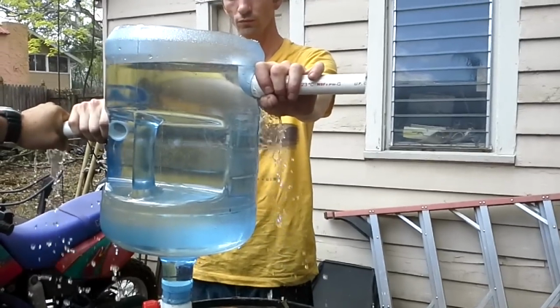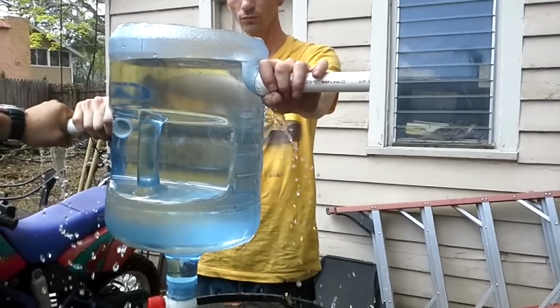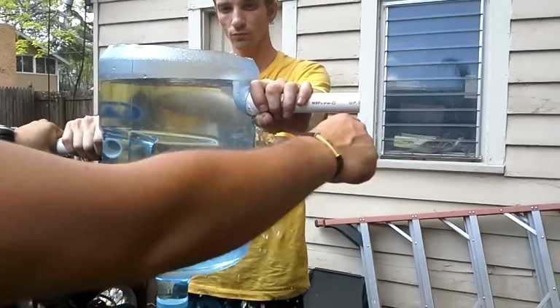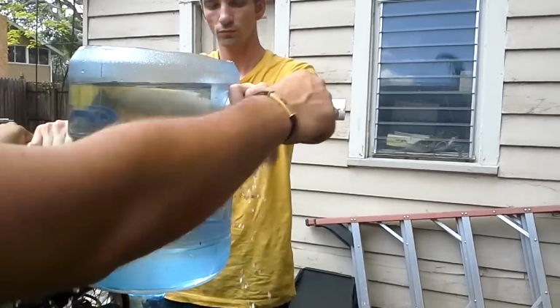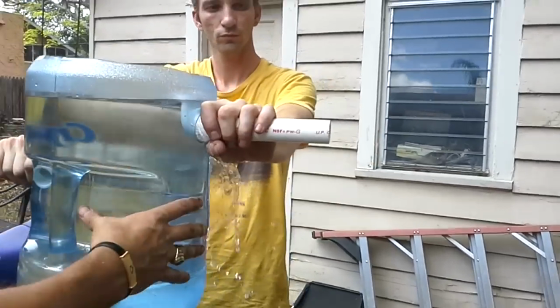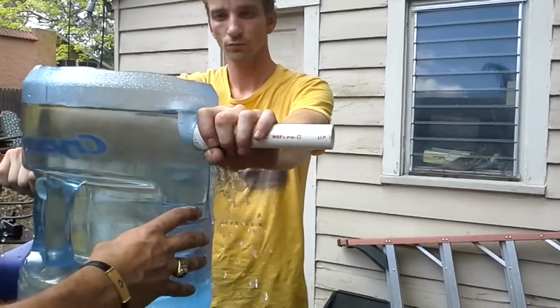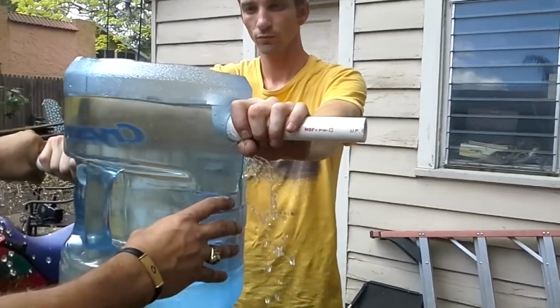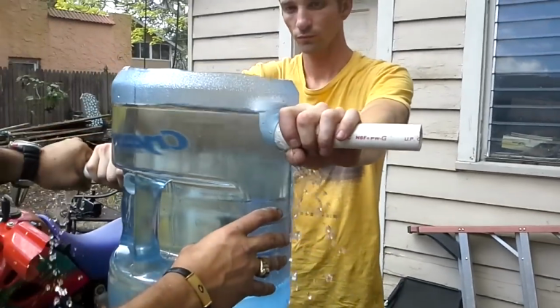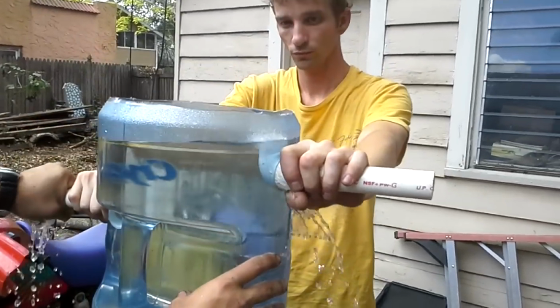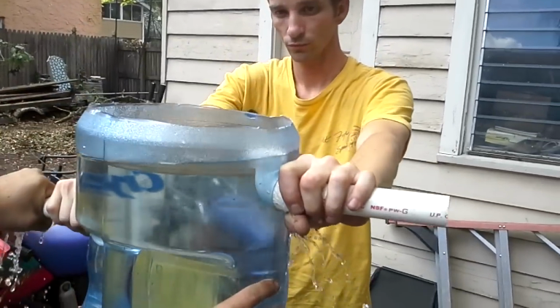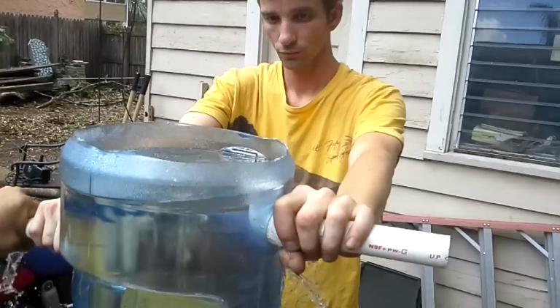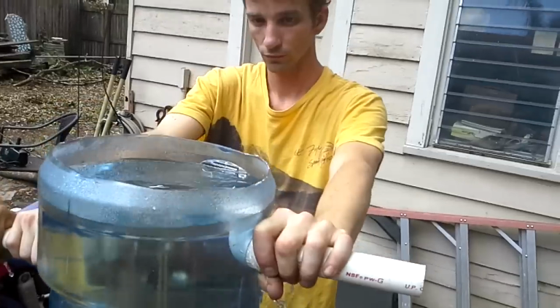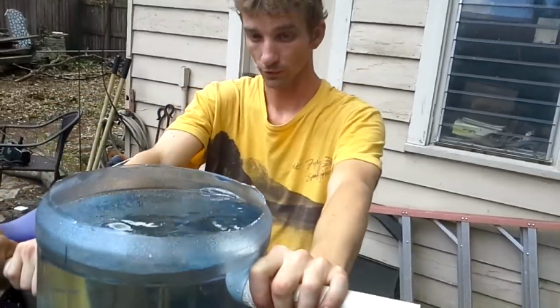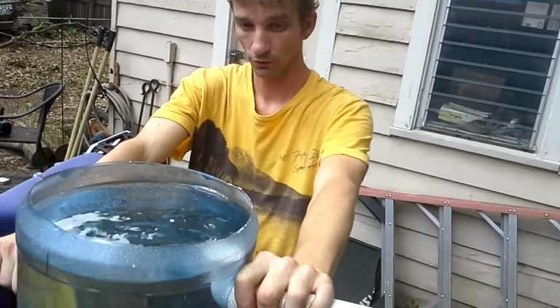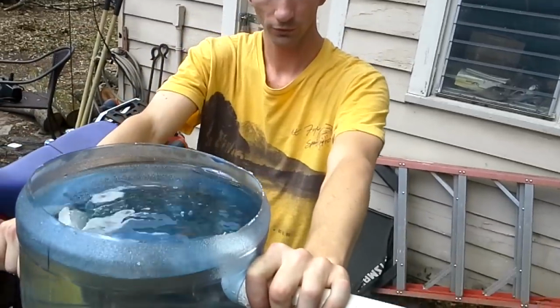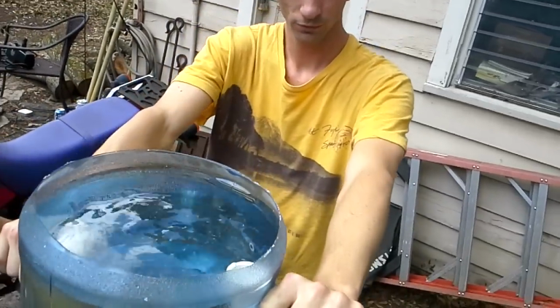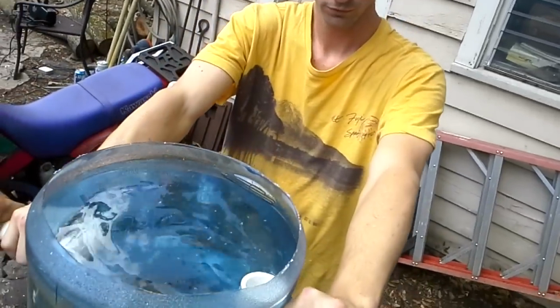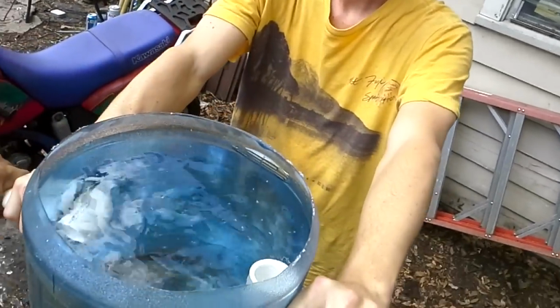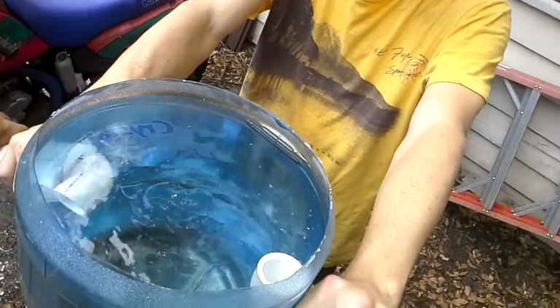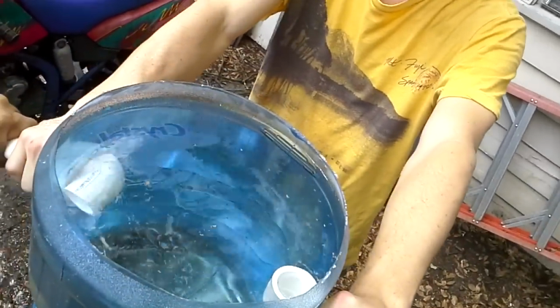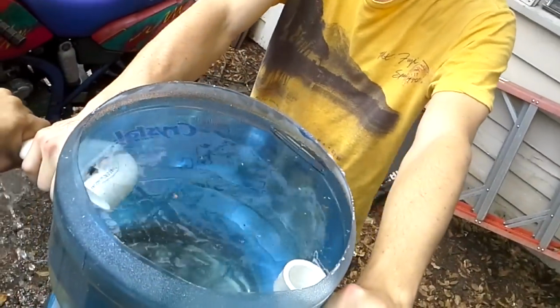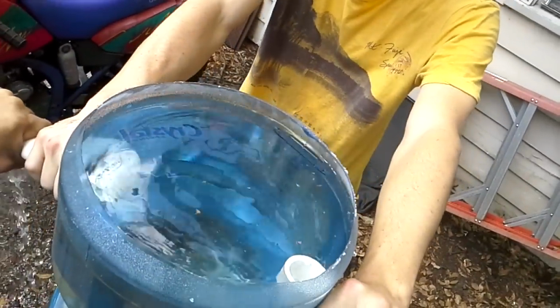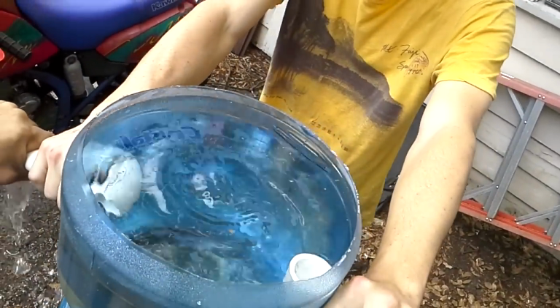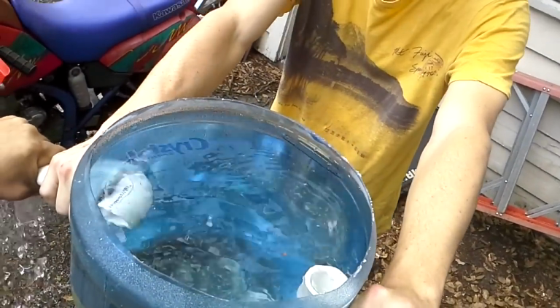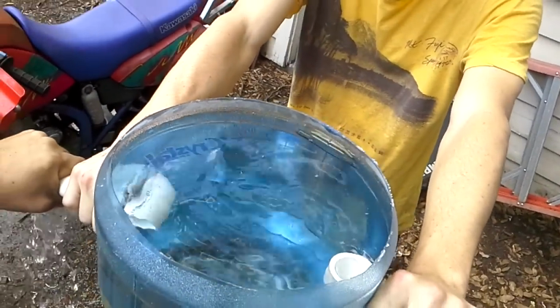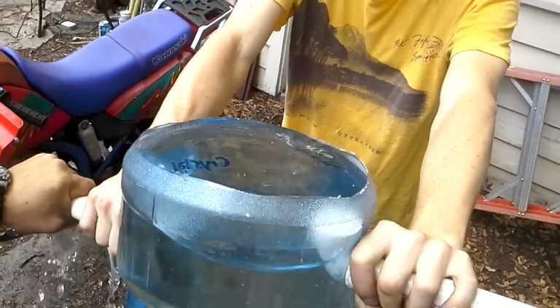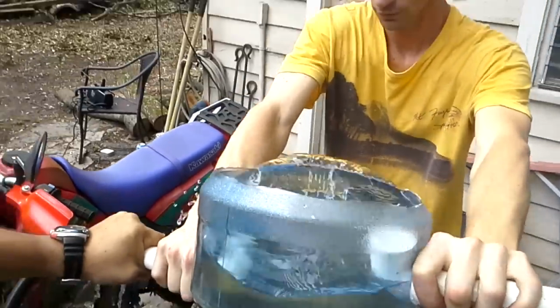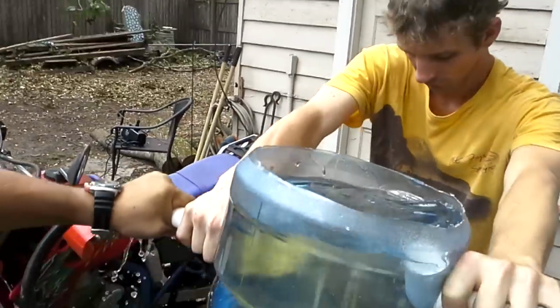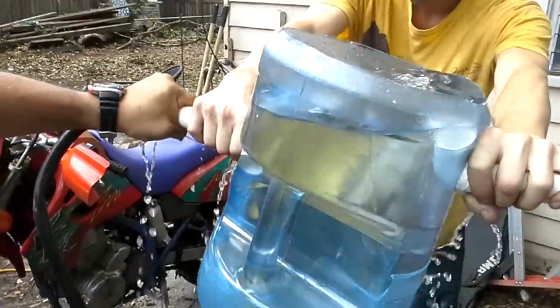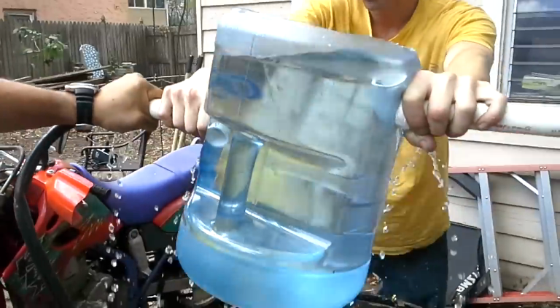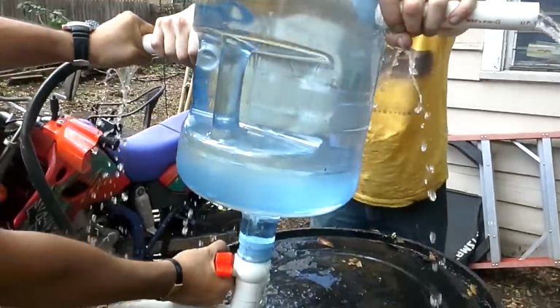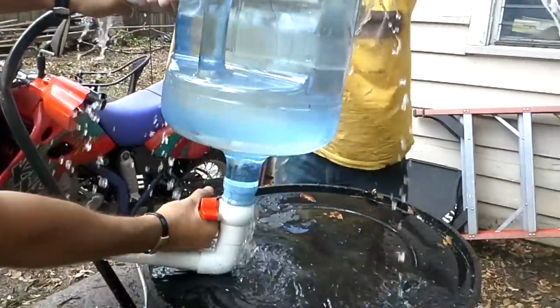So it should start sifting through the top. That's good — and there it goes, sifting through. And now I'm going to turn the valve on. And that's how you get Brad wet.